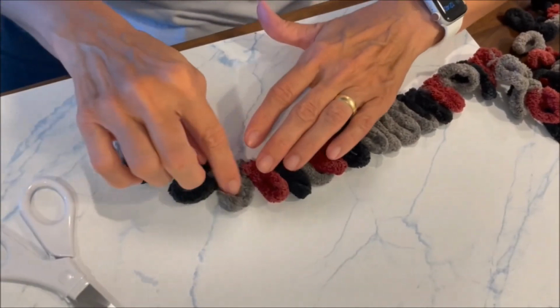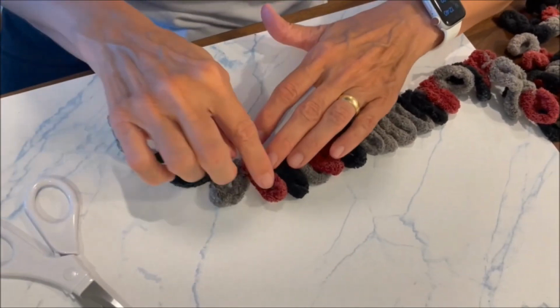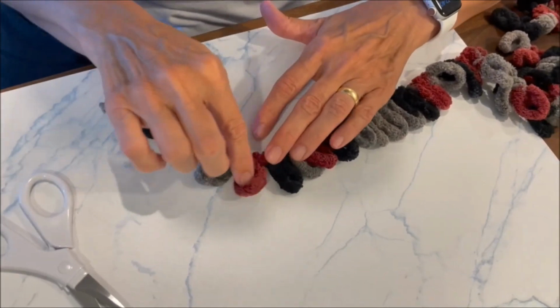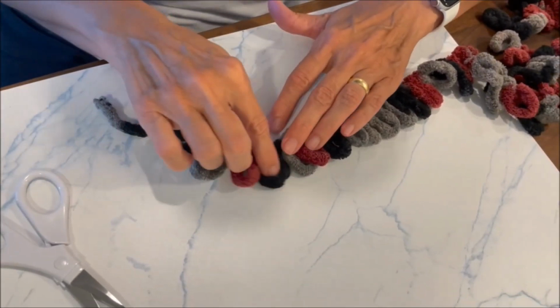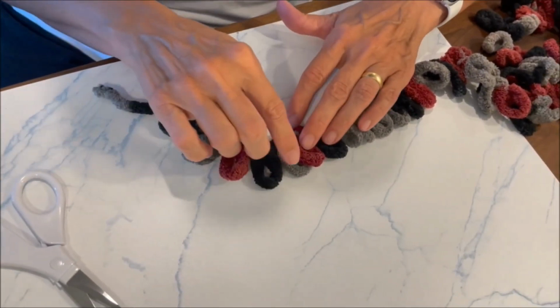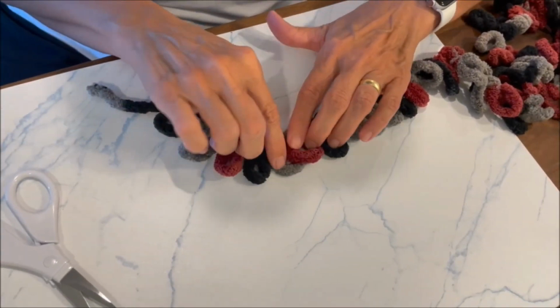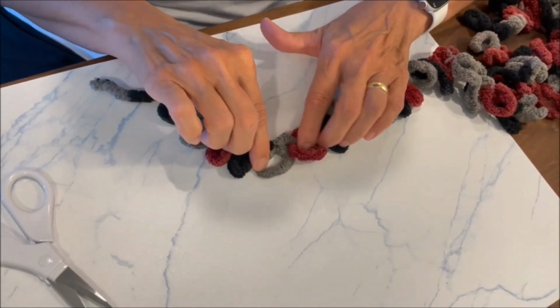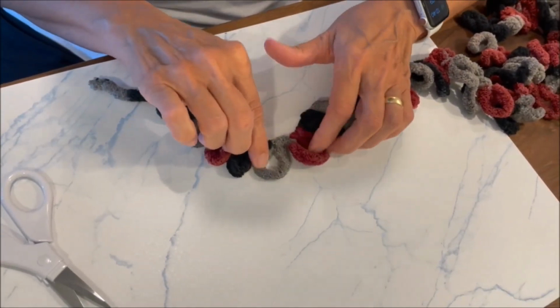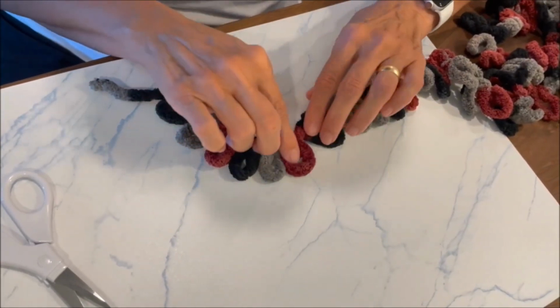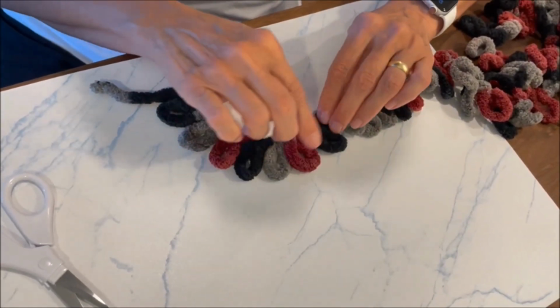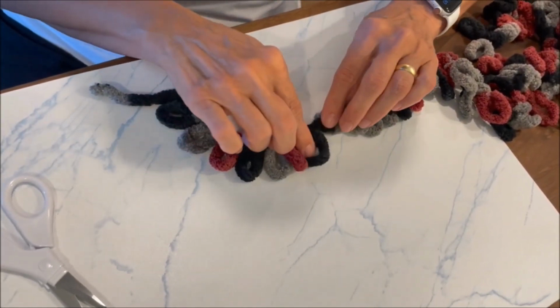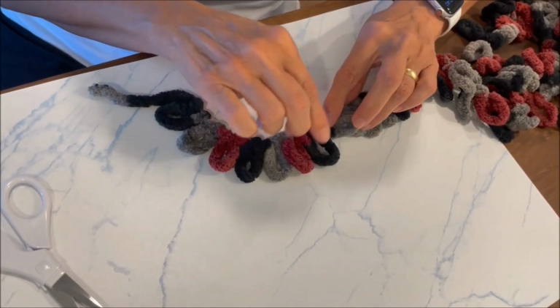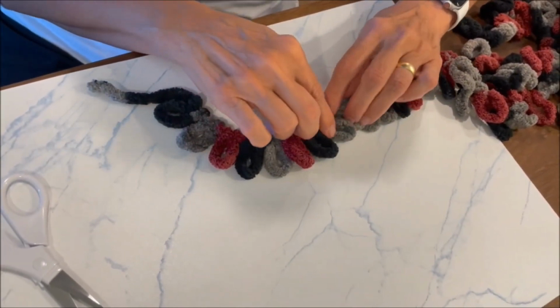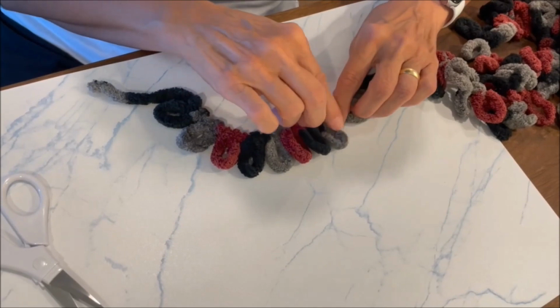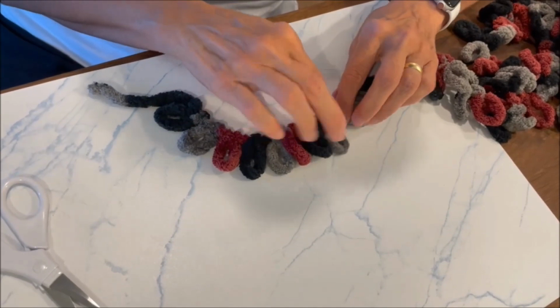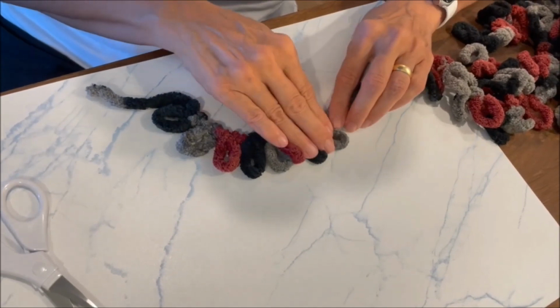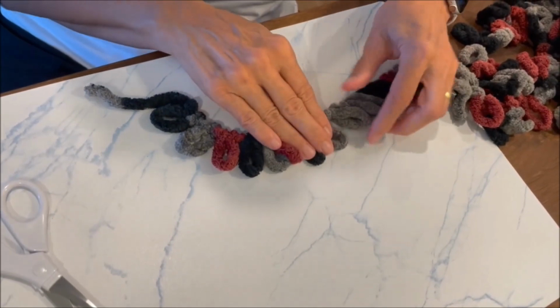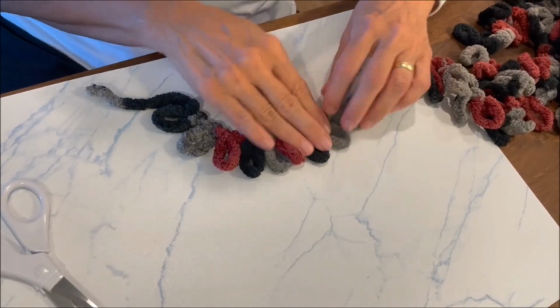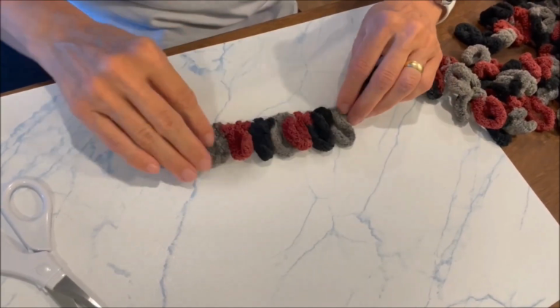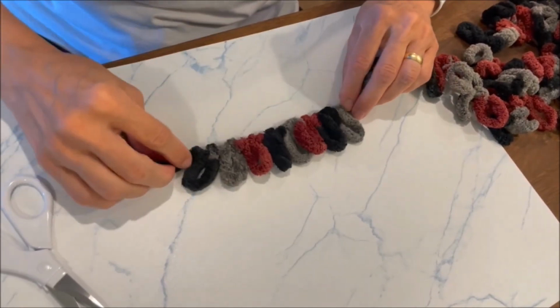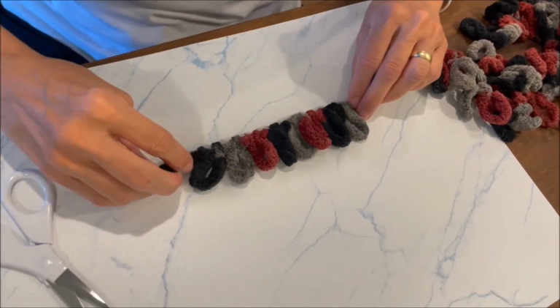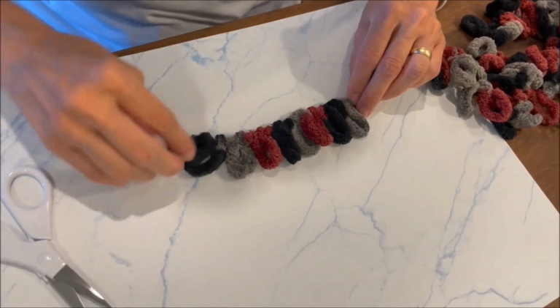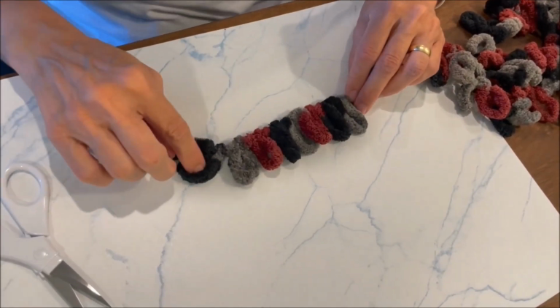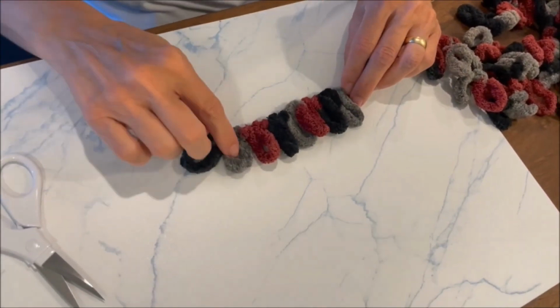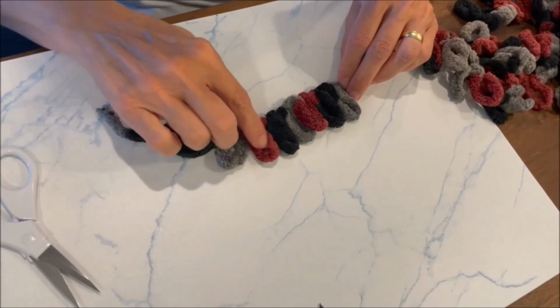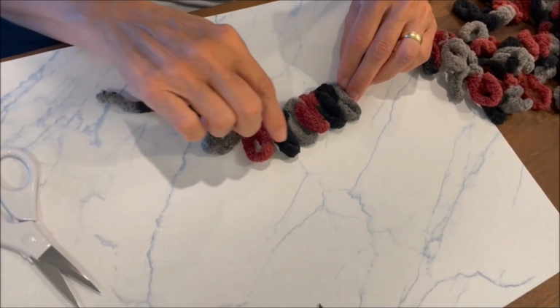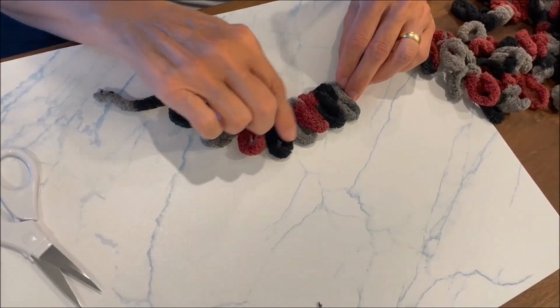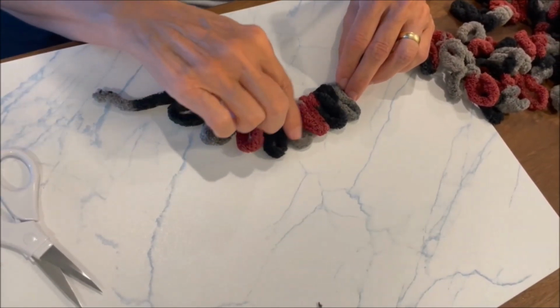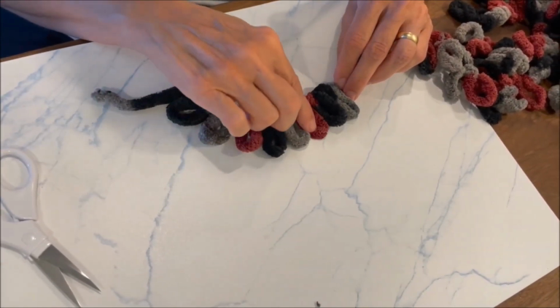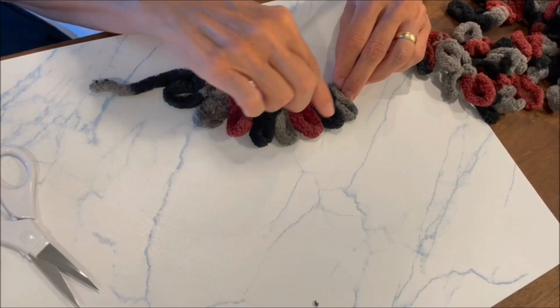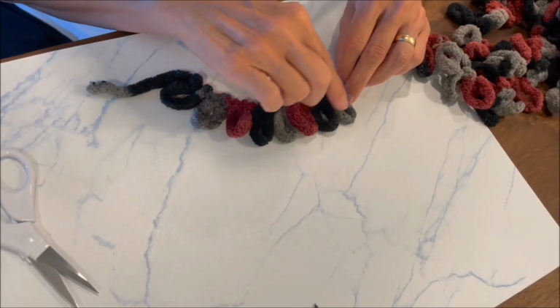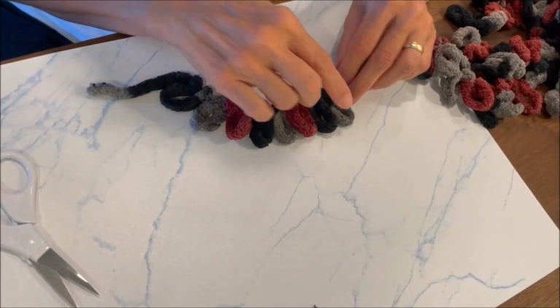One, two, three, four, five, six, seven, eight. So that's my eighth loop. Let me count again: one, two, three, four, five, six, seven, eight.